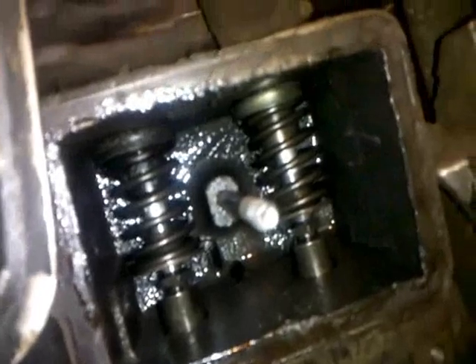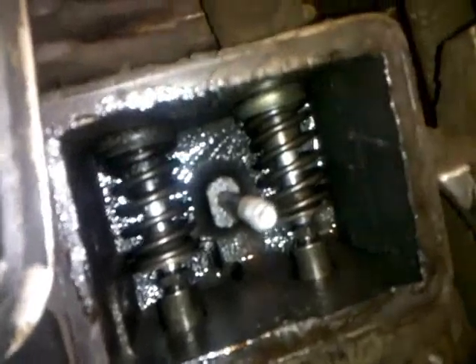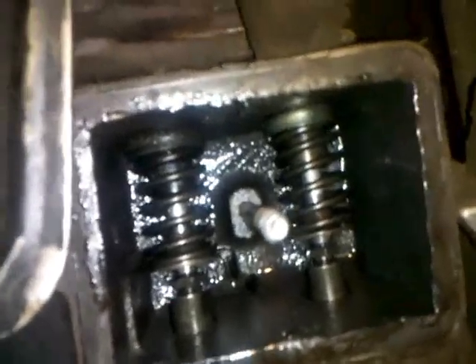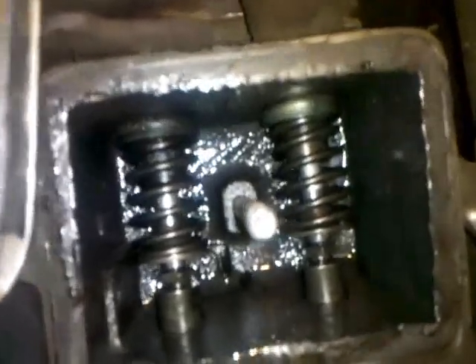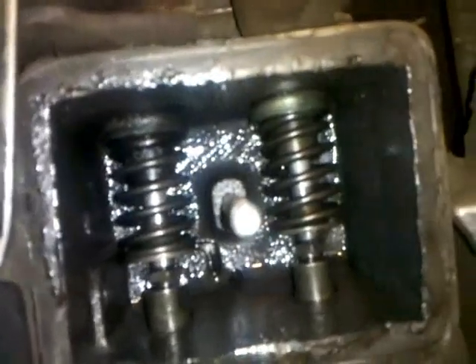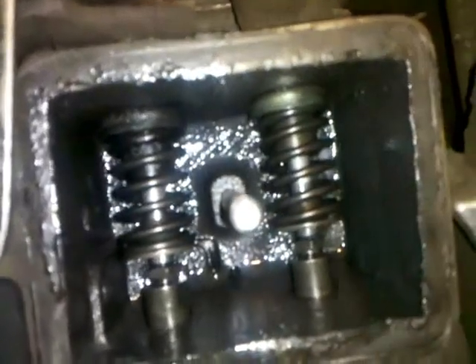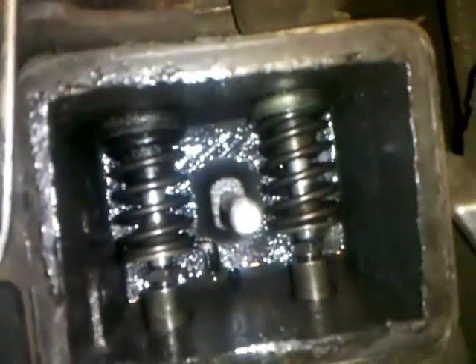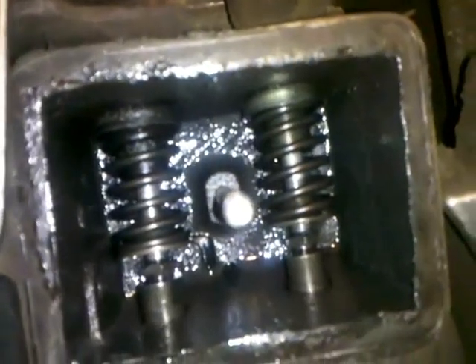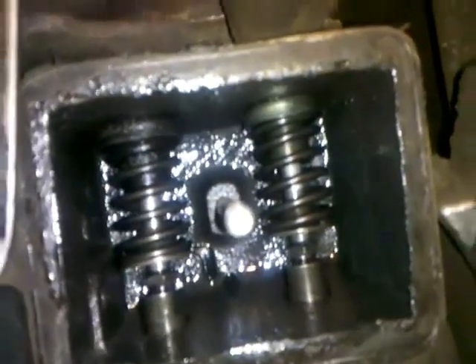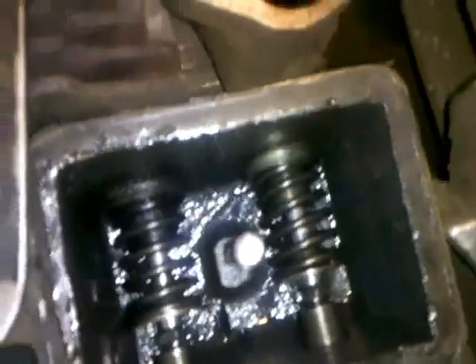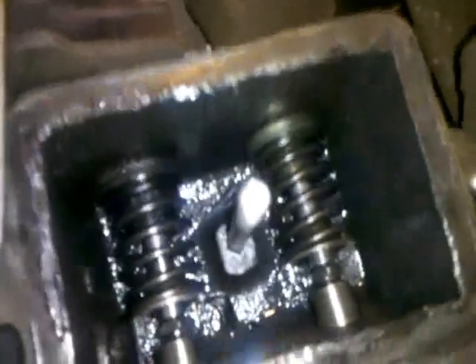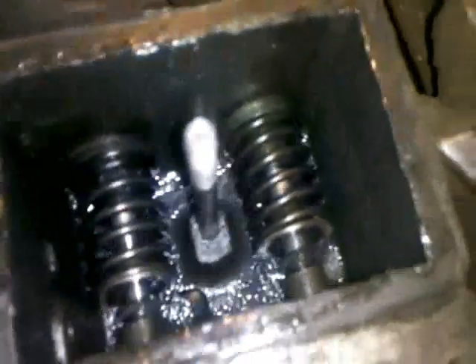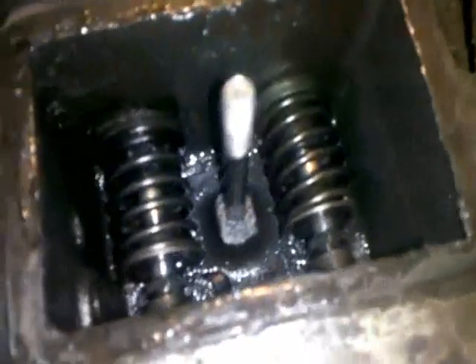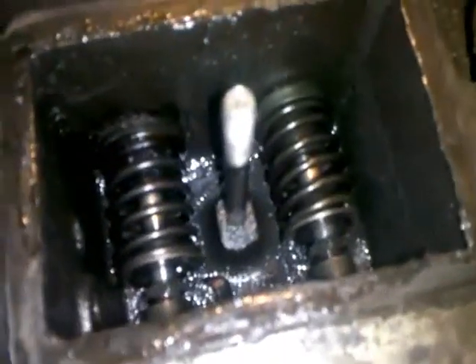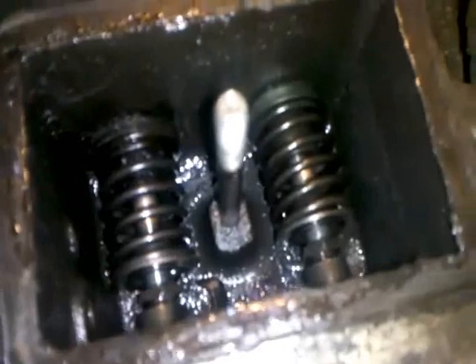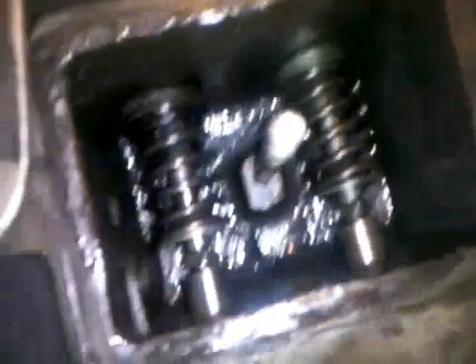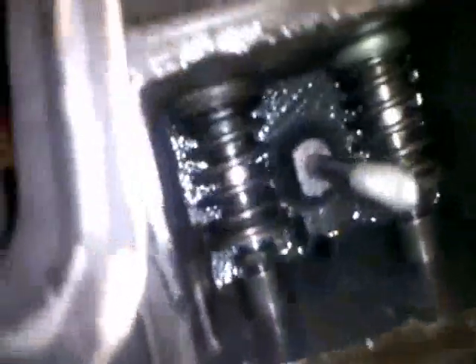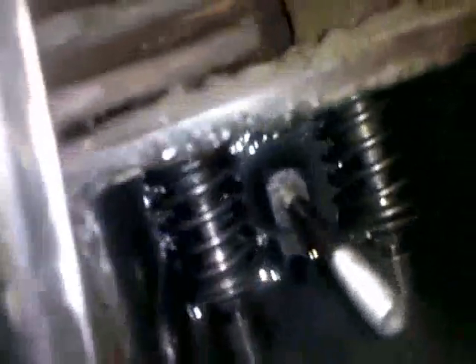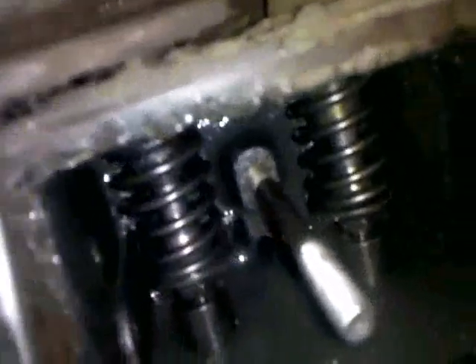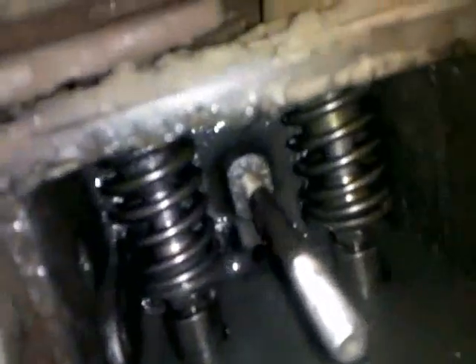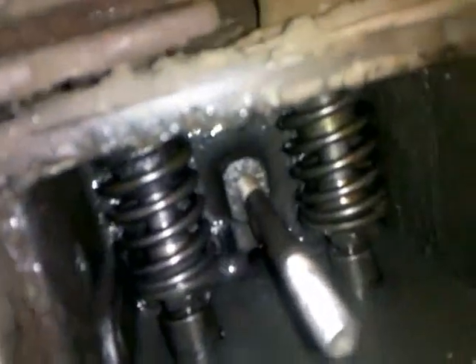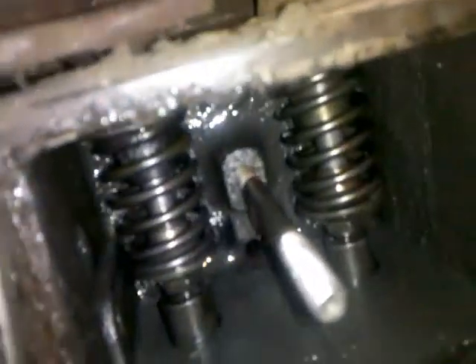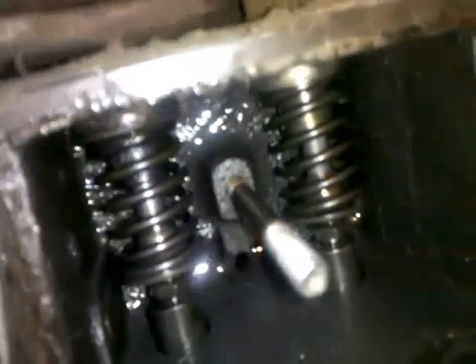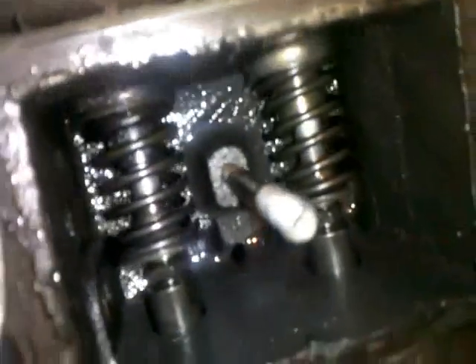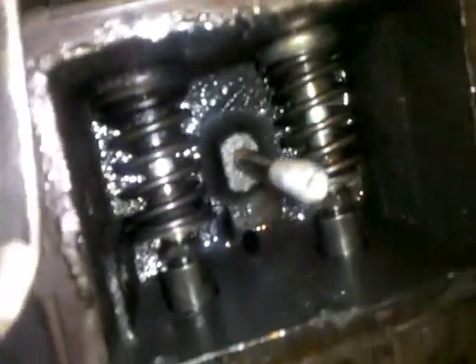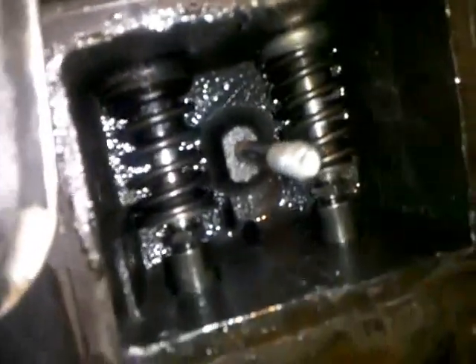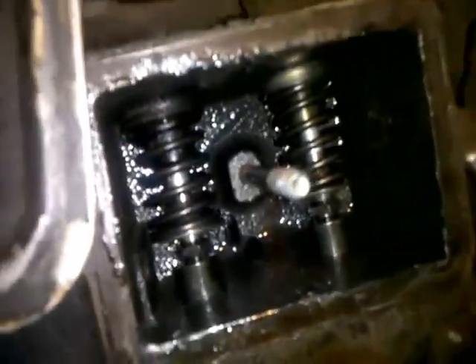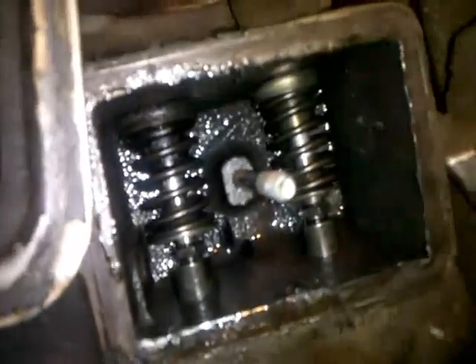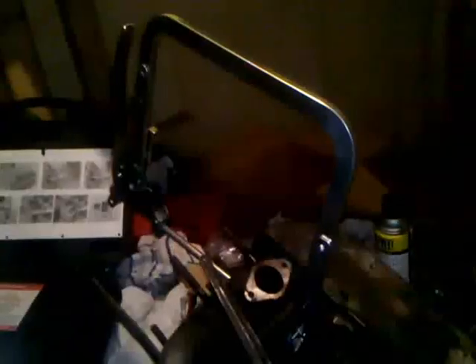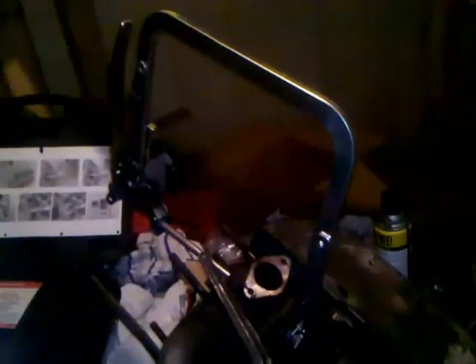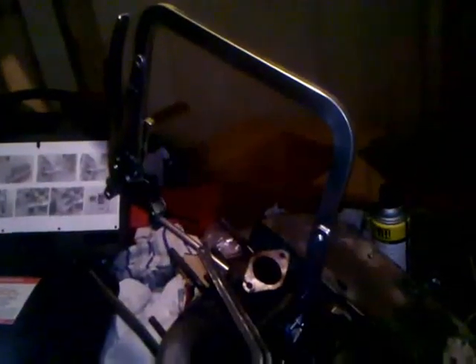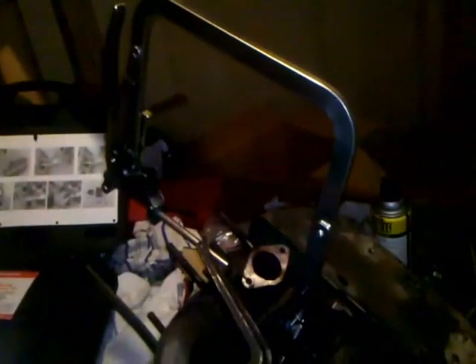There are the two springs. On the right is intake and on the left is exhaust. I'm going to have to compress those in order to be able to get the little retainers out.